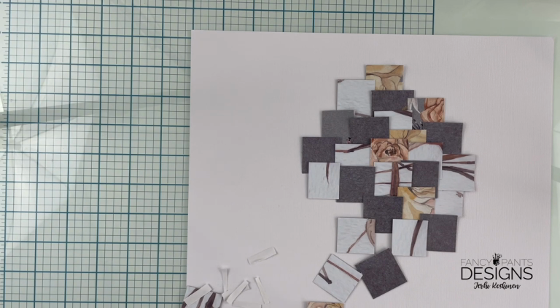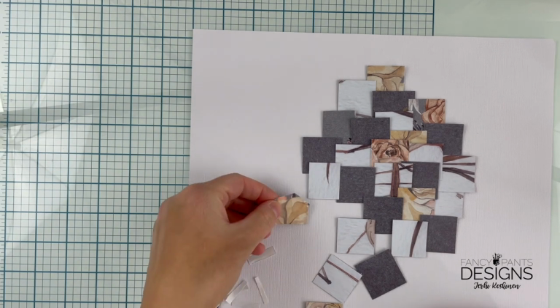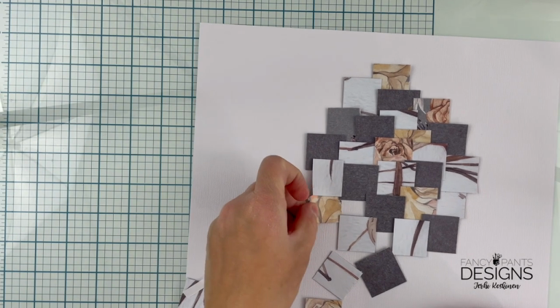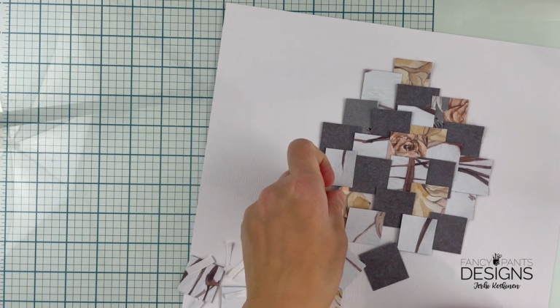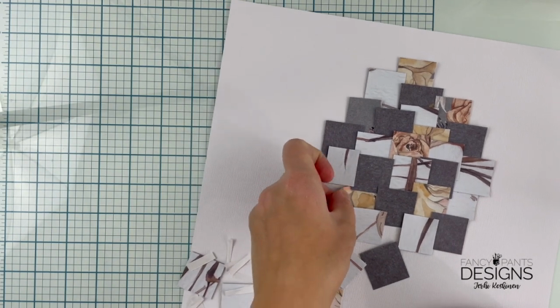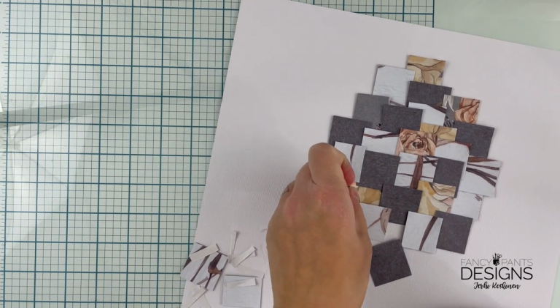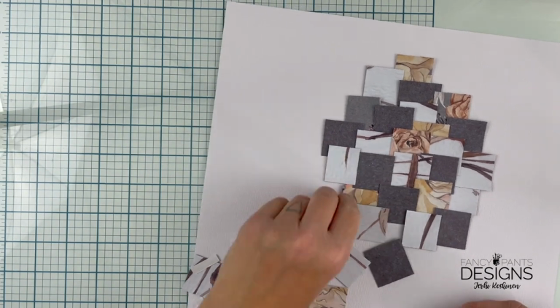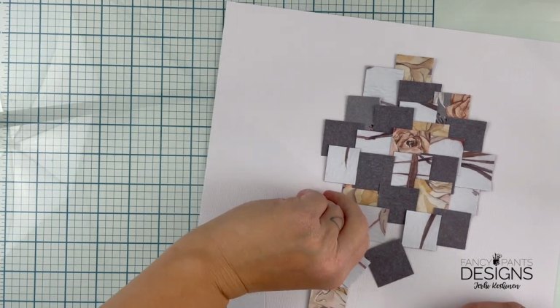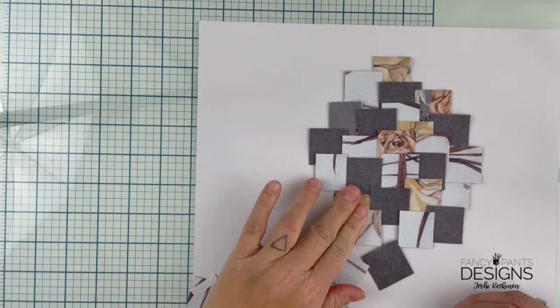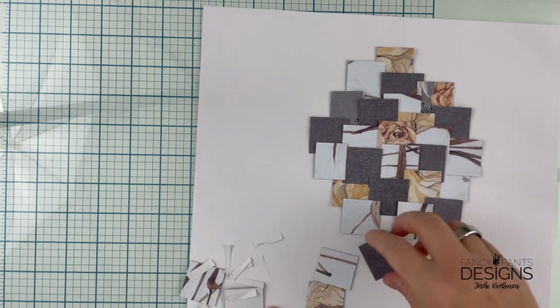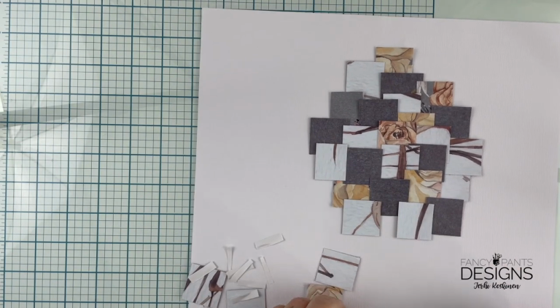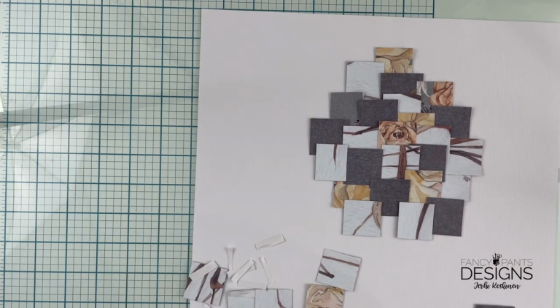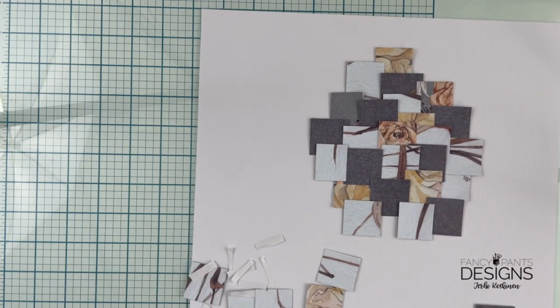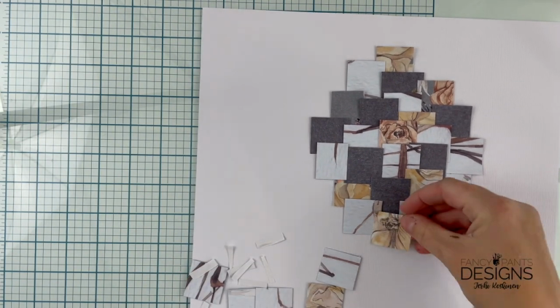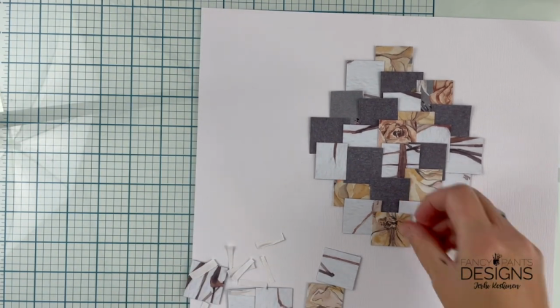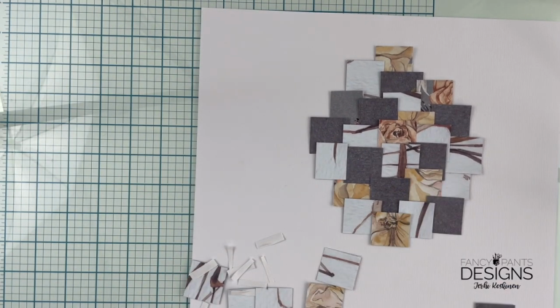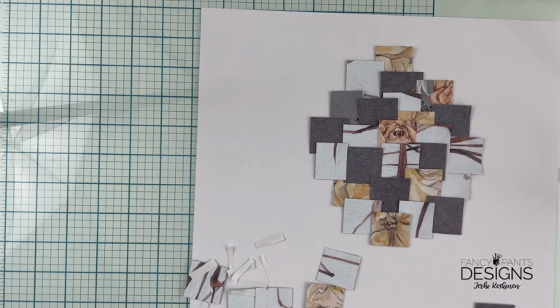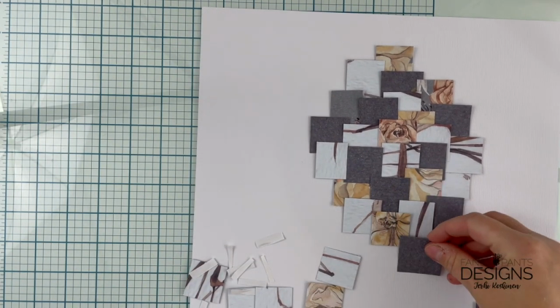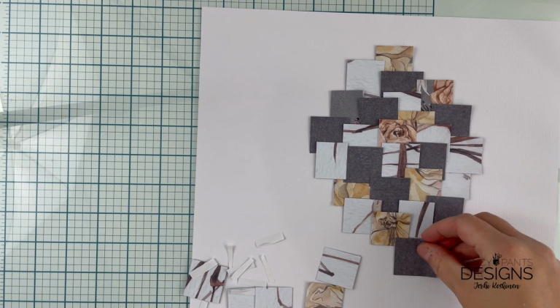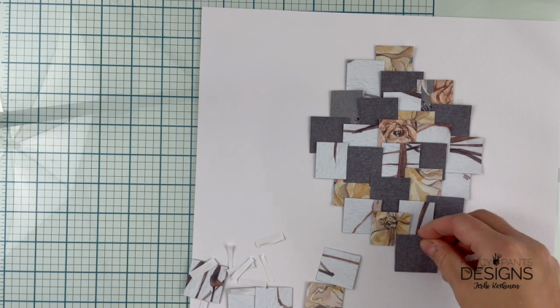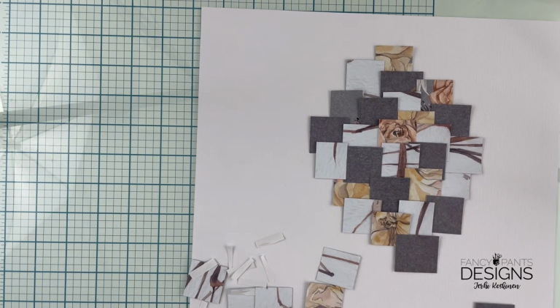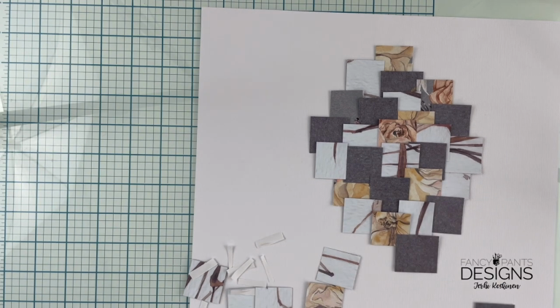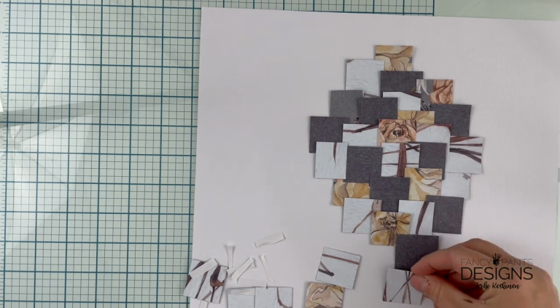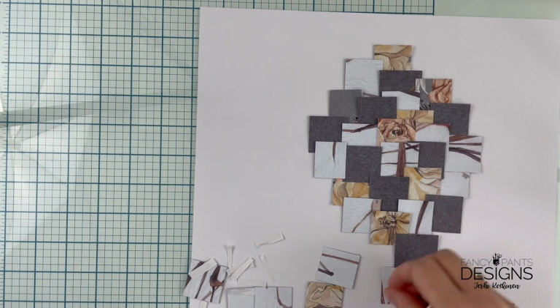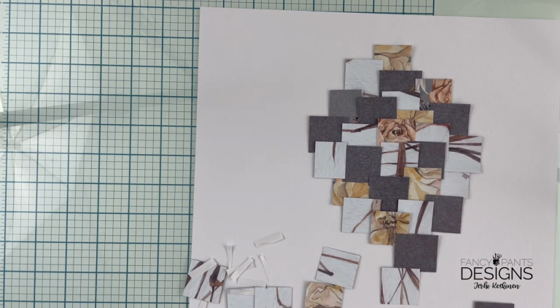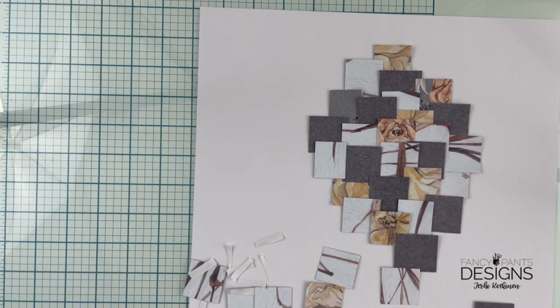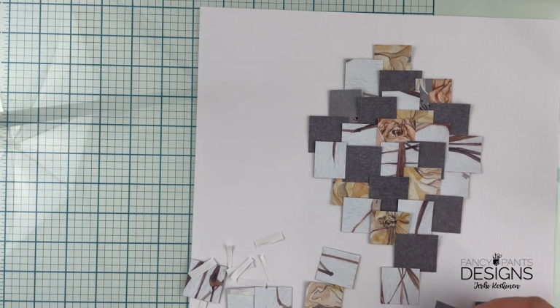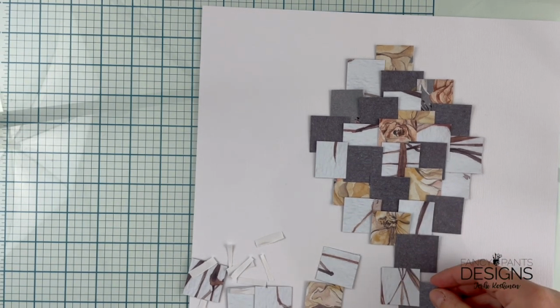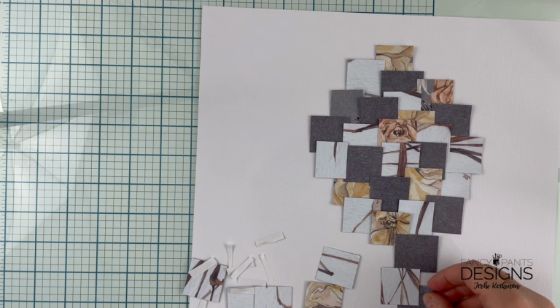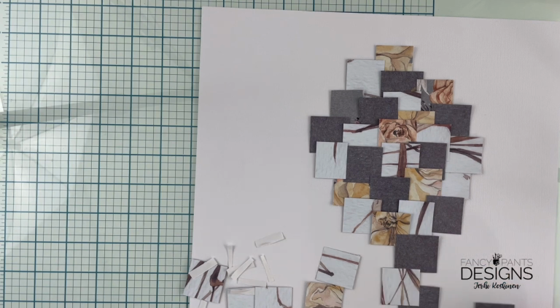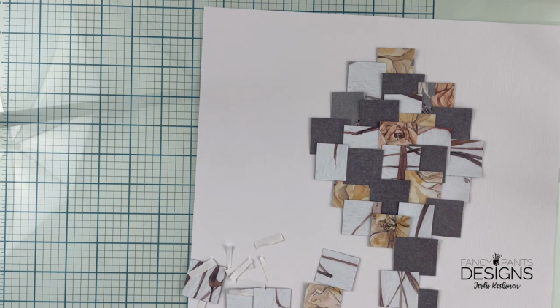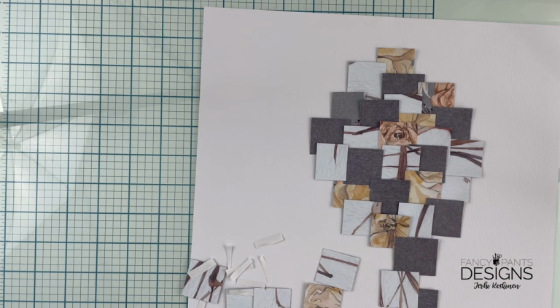I thought about this idea as I decided to add three pictures to this layout and I thought how can I kind of make a new design. The pictures are quite small, so that gave me an idea of lots of small things on this layout.